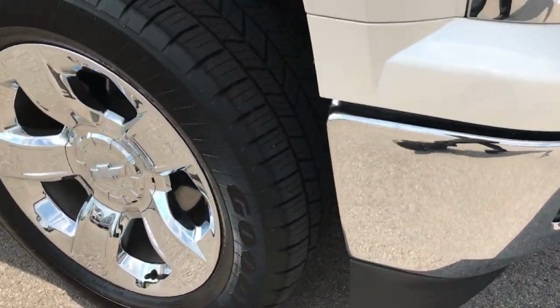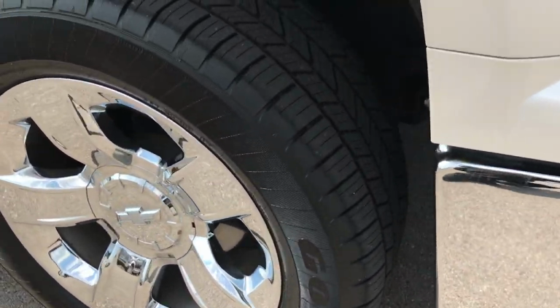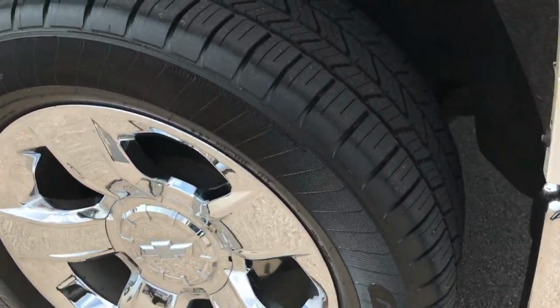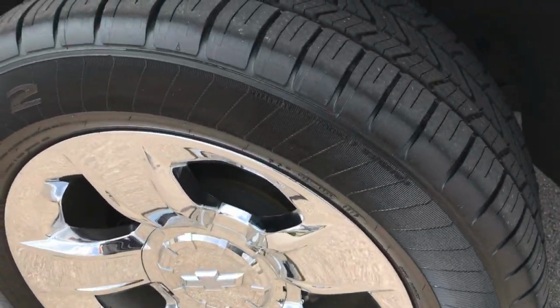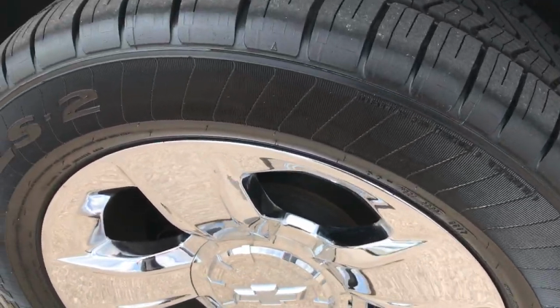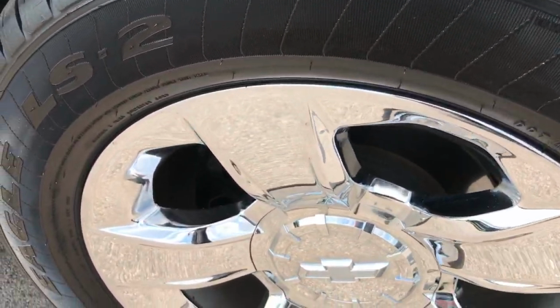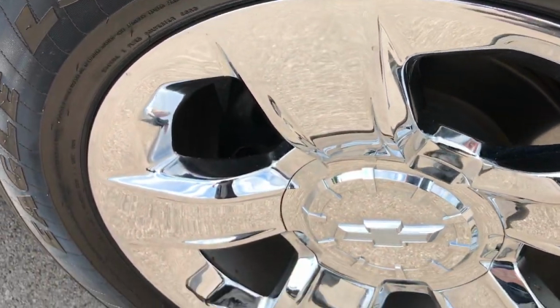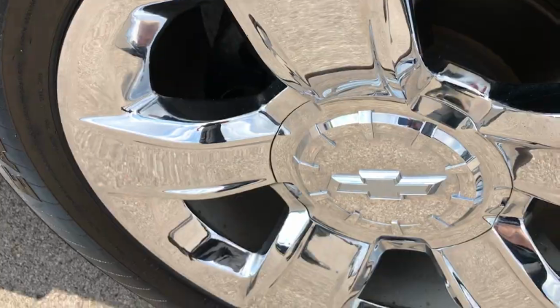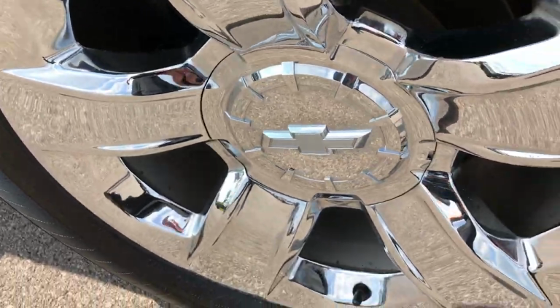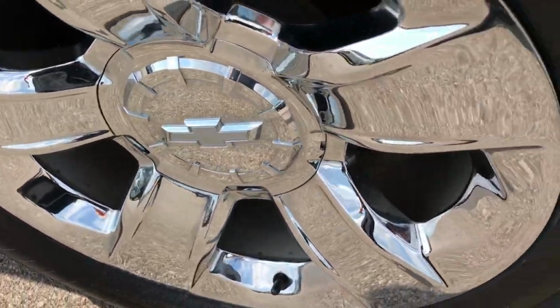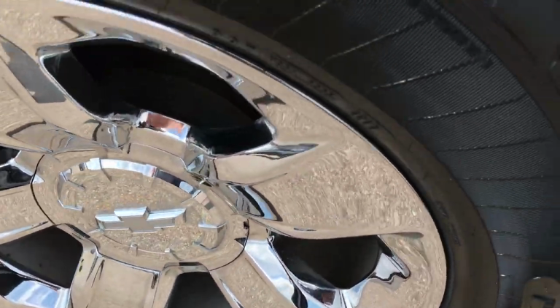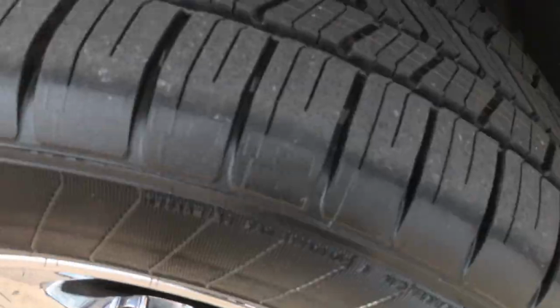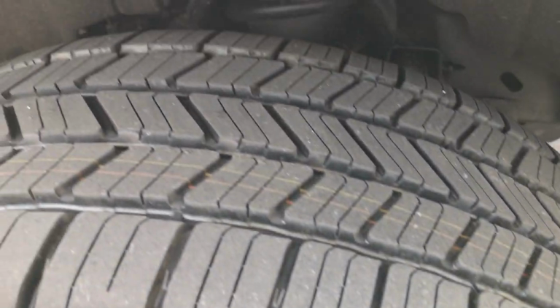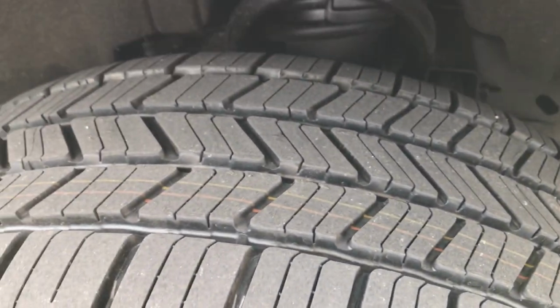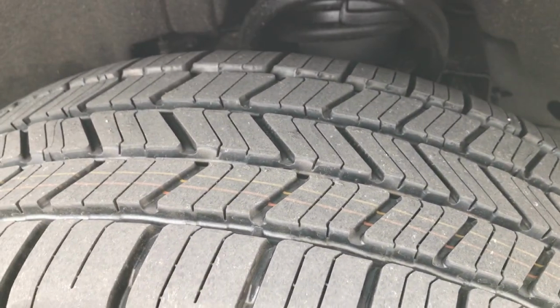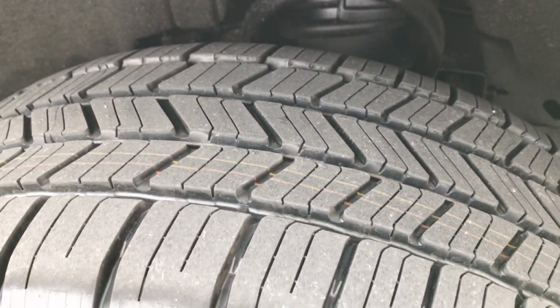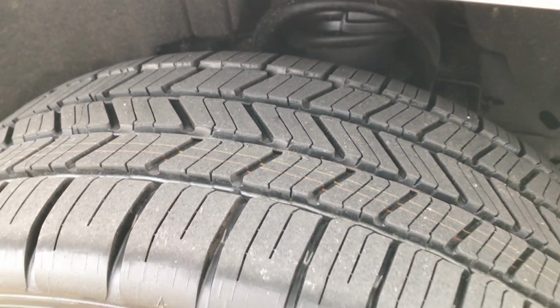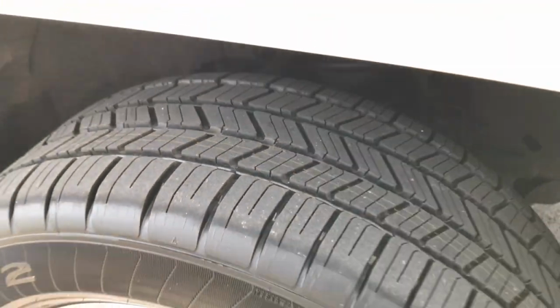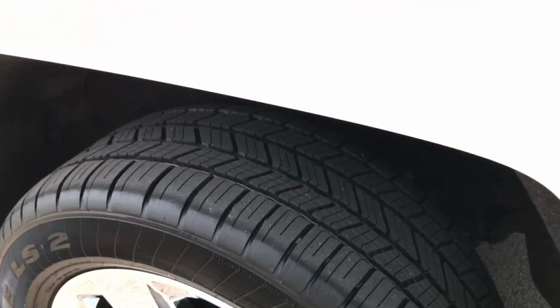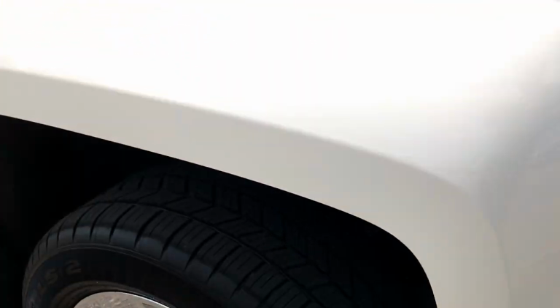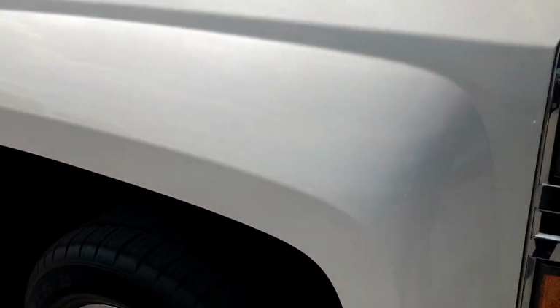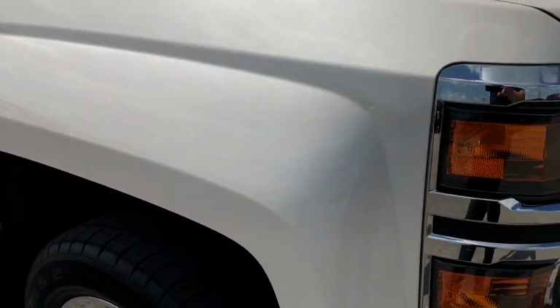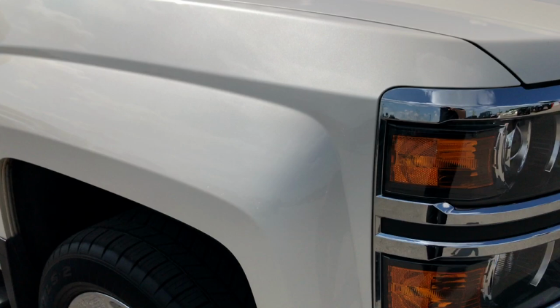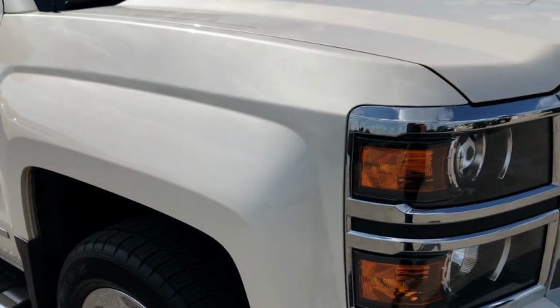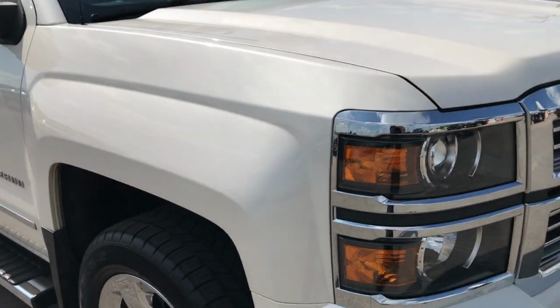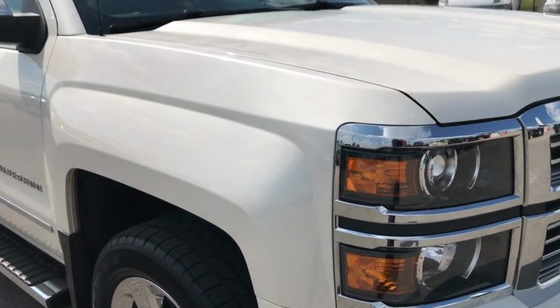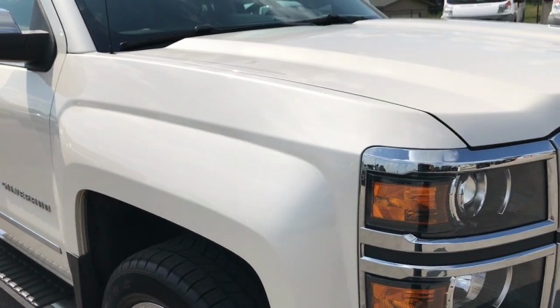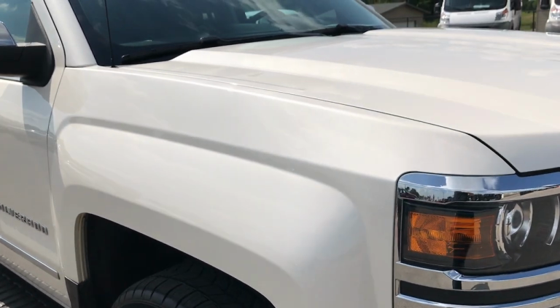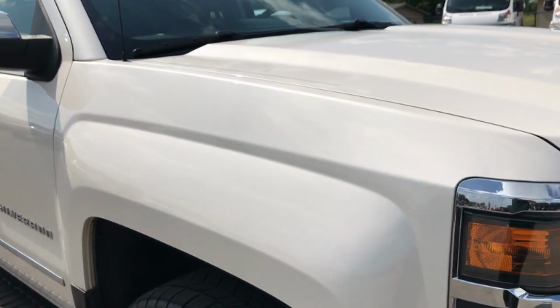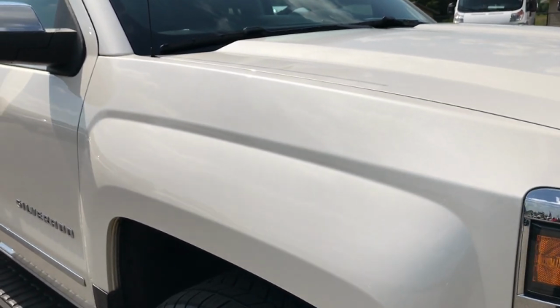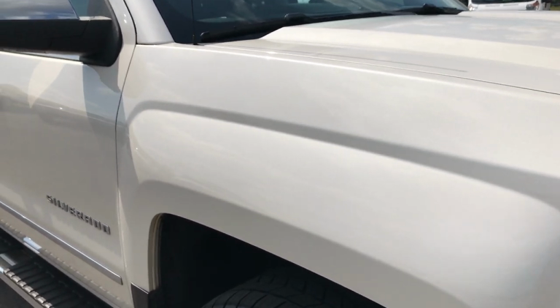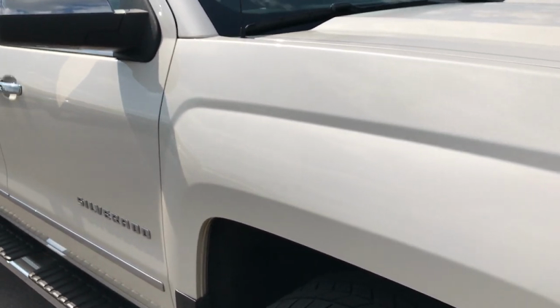Passenger side rim — no scuffs or scrapes on that, and that tire is brand new as well. All four tires on this truck are brand new; we put them all on in our shop.